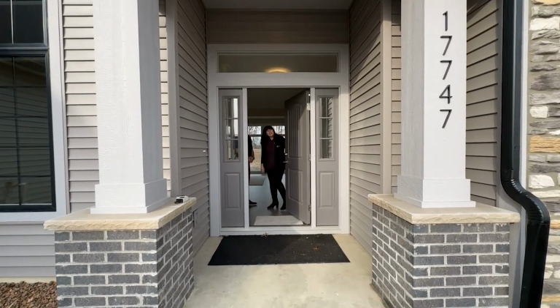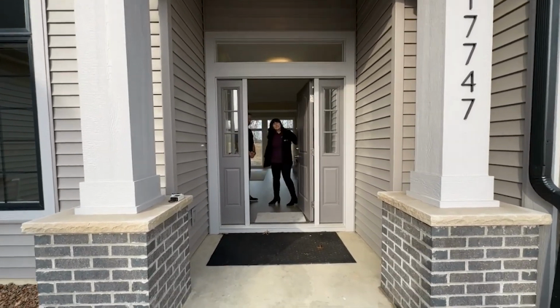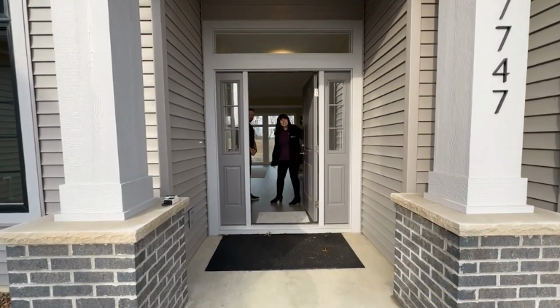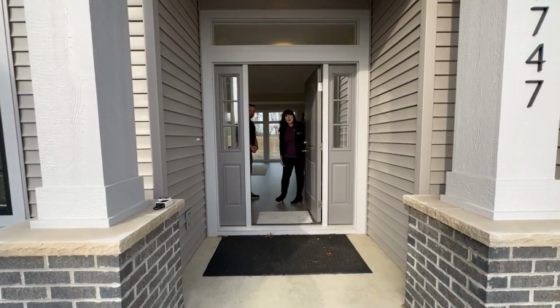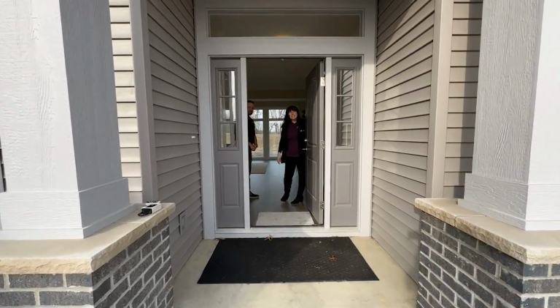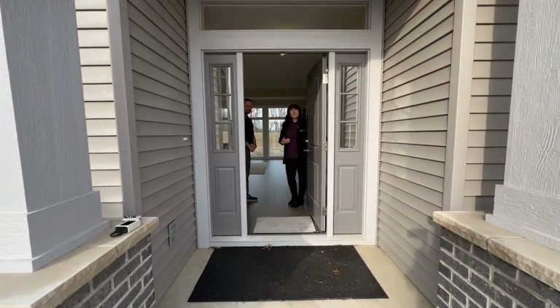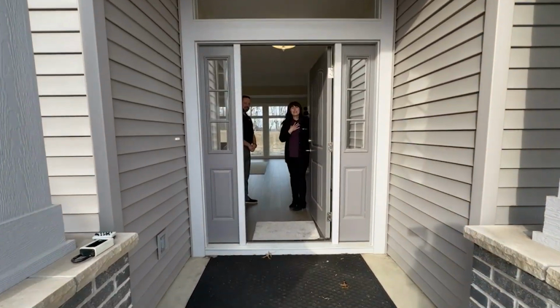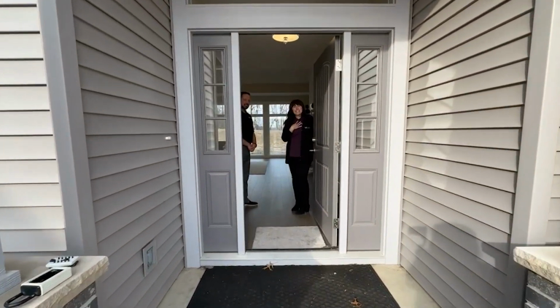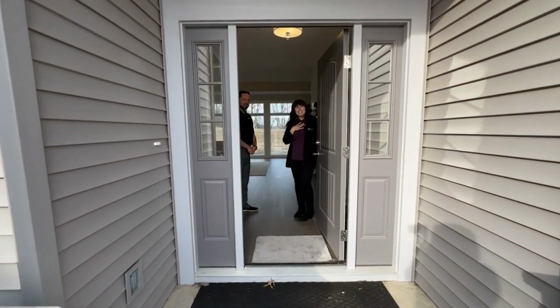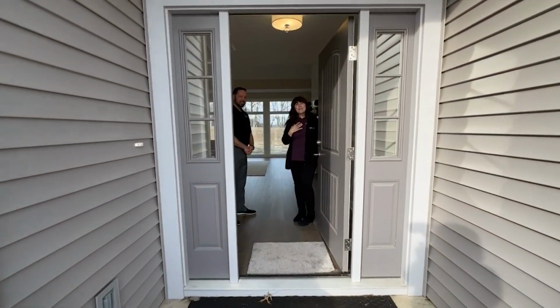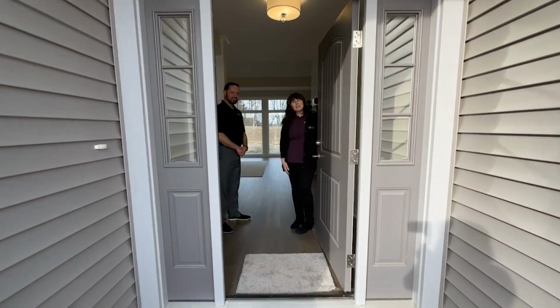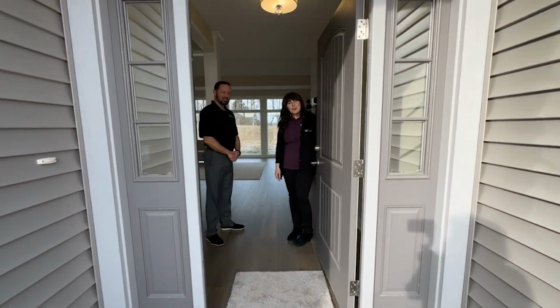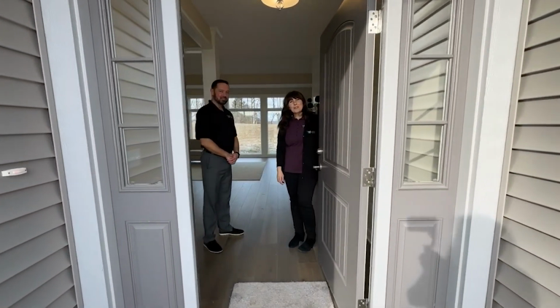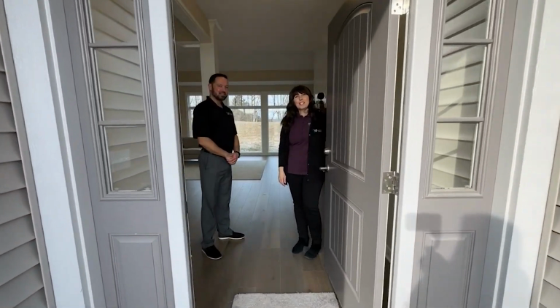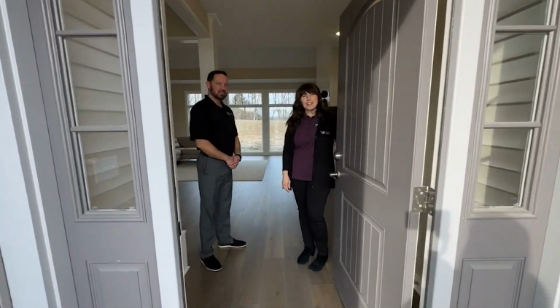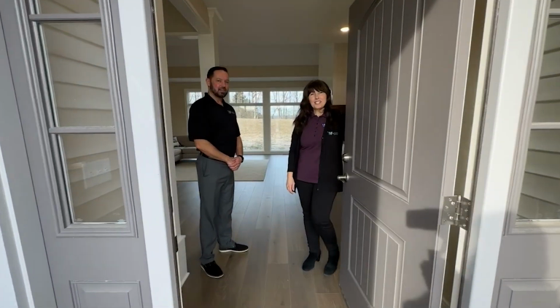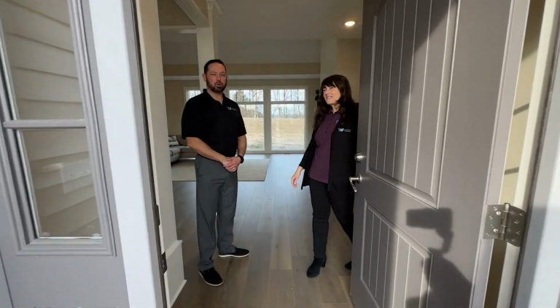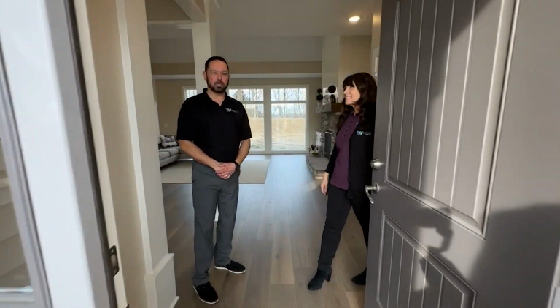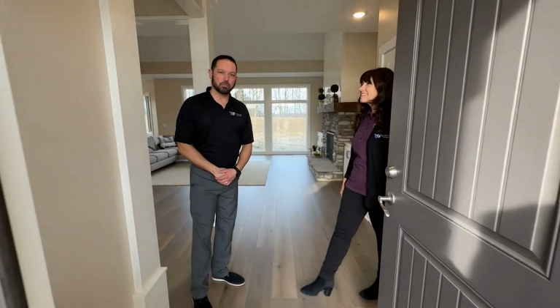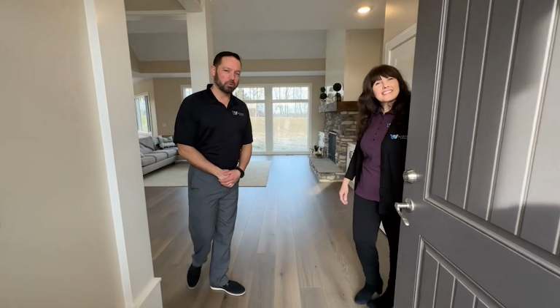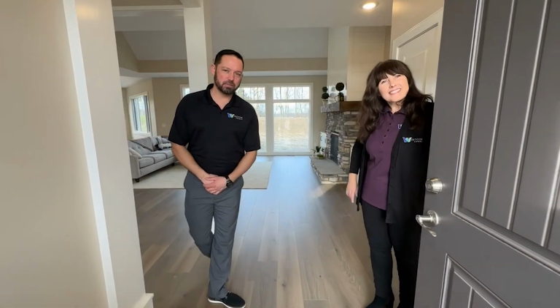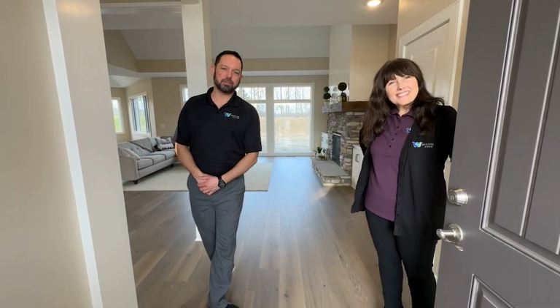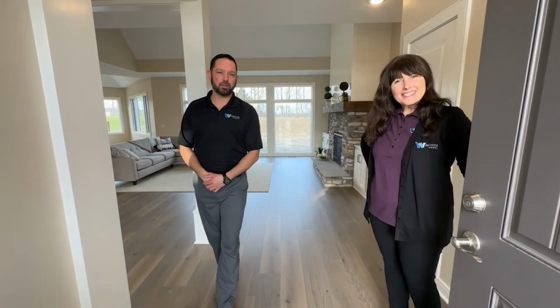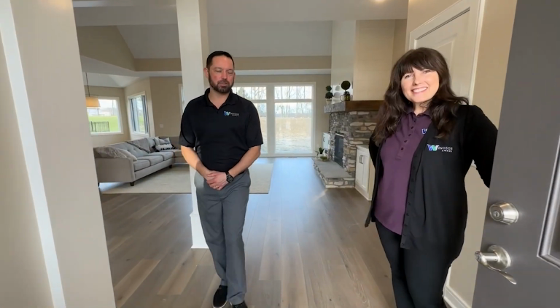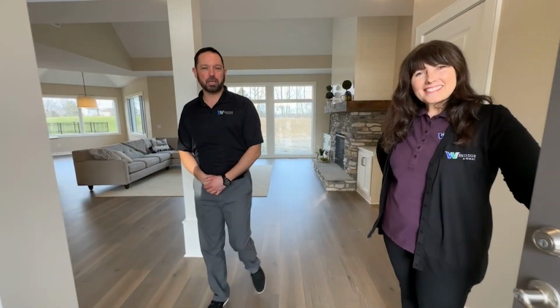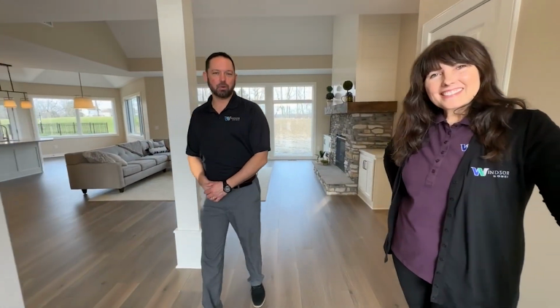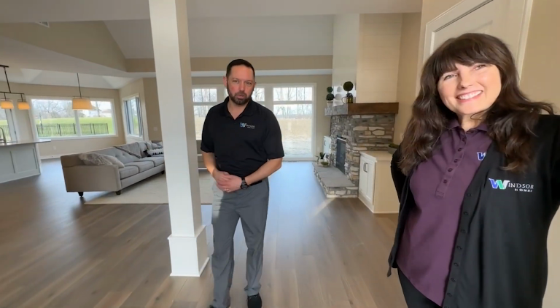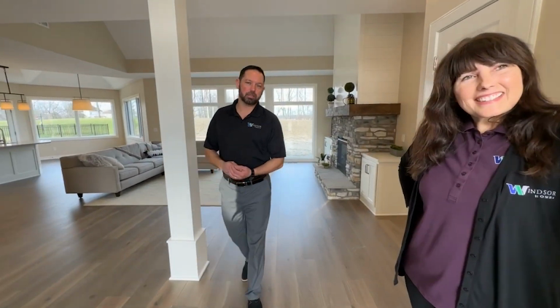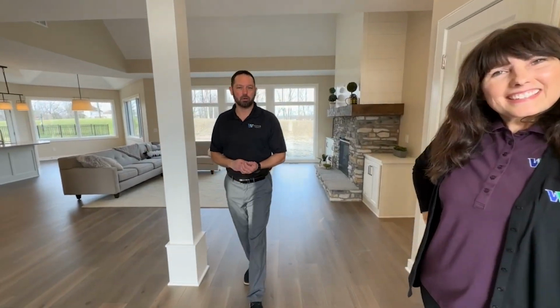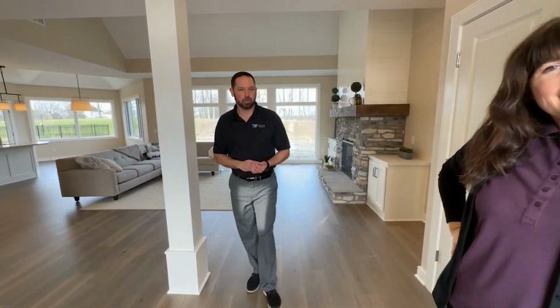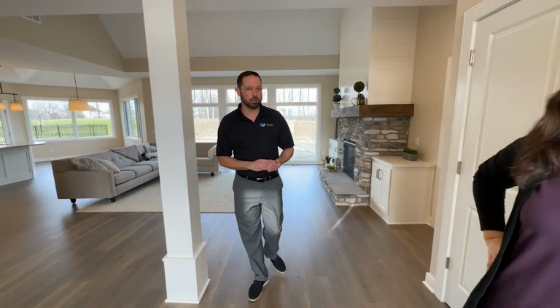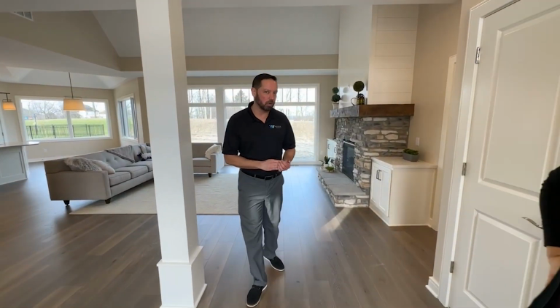Welcome to Windsor Homes. I'm Marla Lesson. I've been with Windsor Homes for 22 years. And I'm Corey Setzer. I've been with Windsor for 17 years. Today we're going to showcase our home here in Tullymore Run.